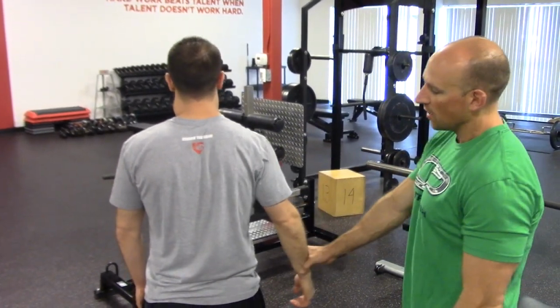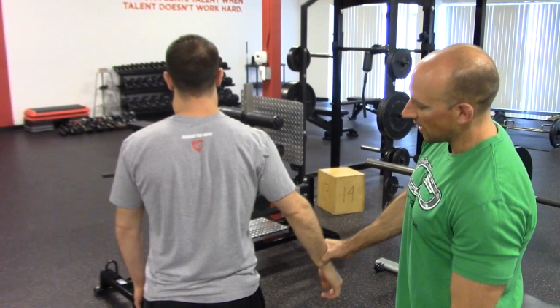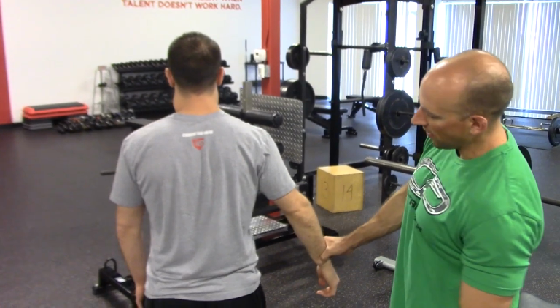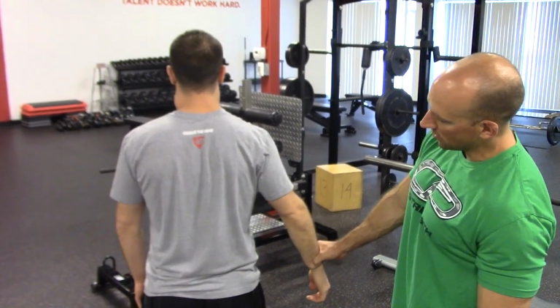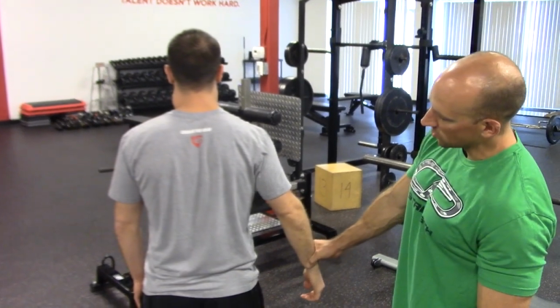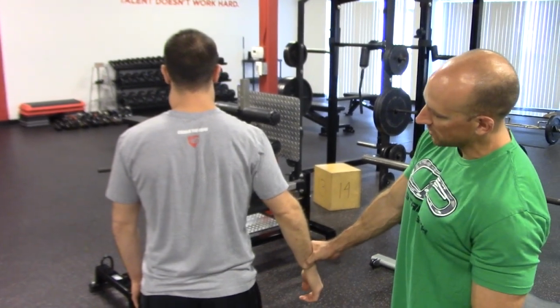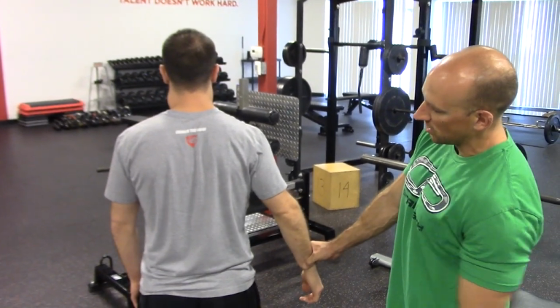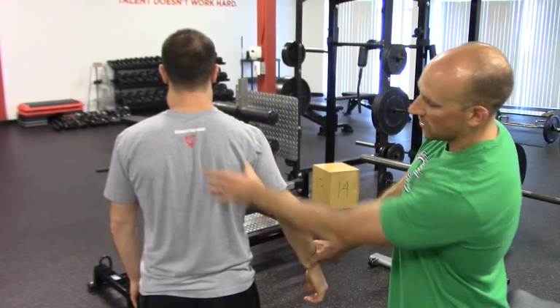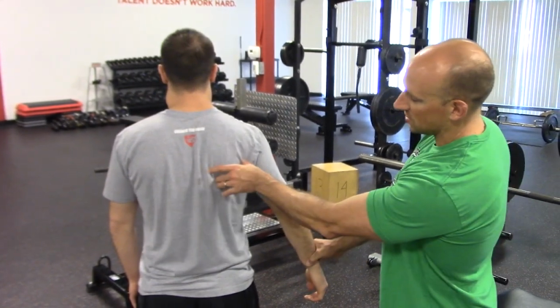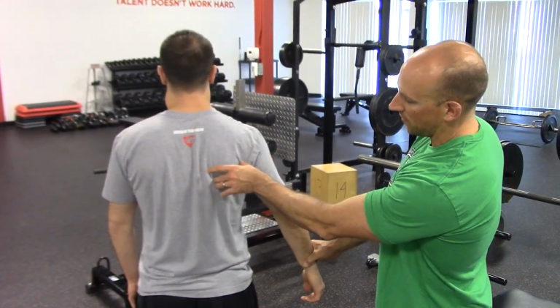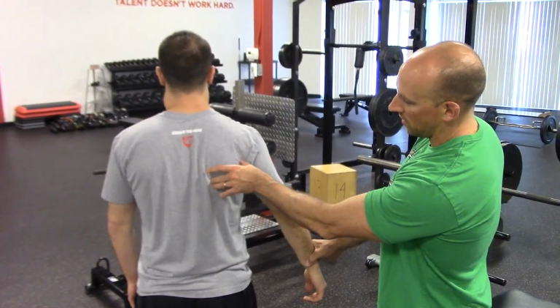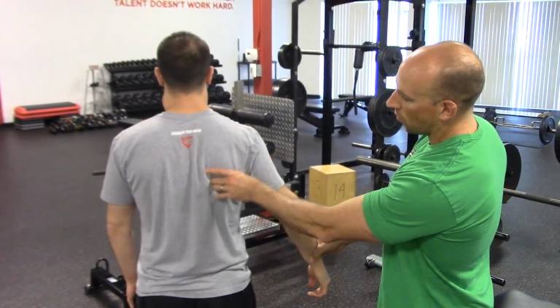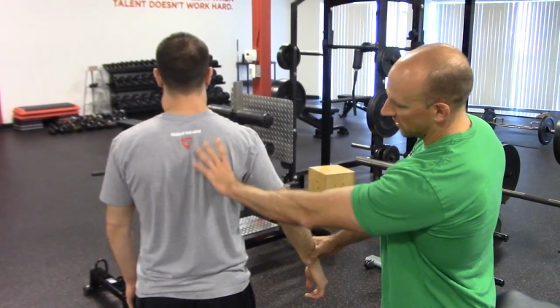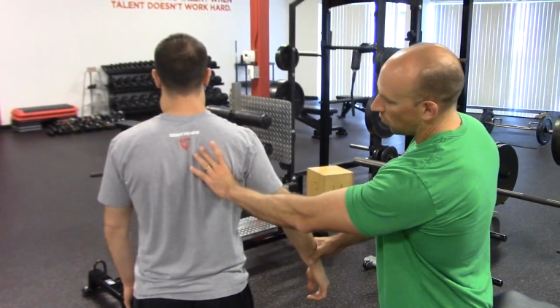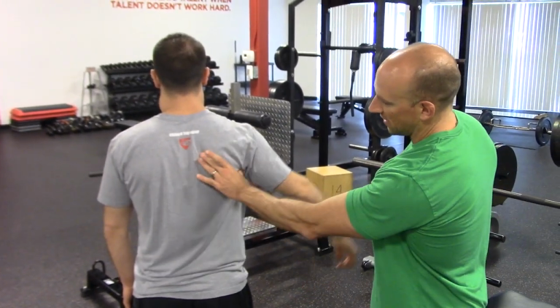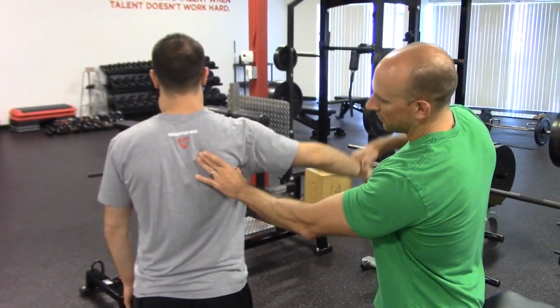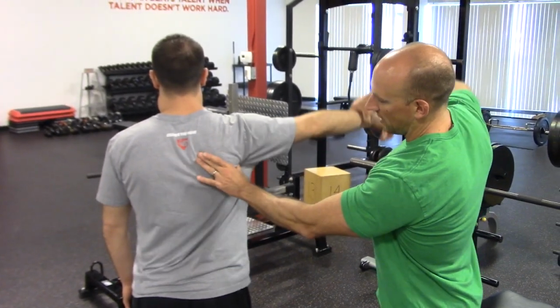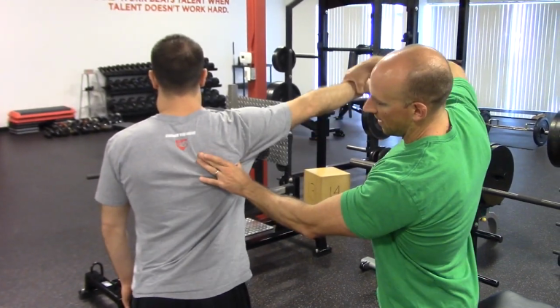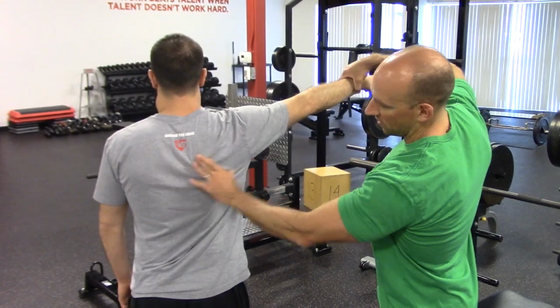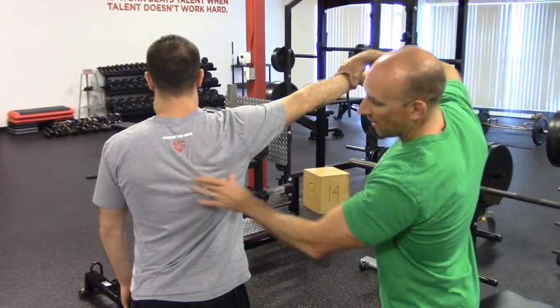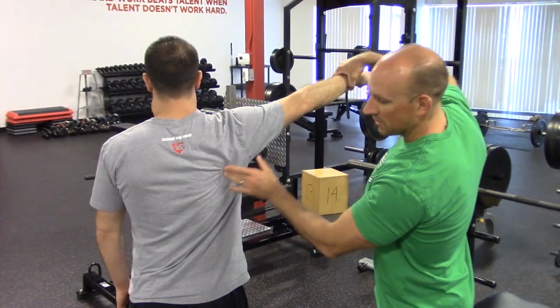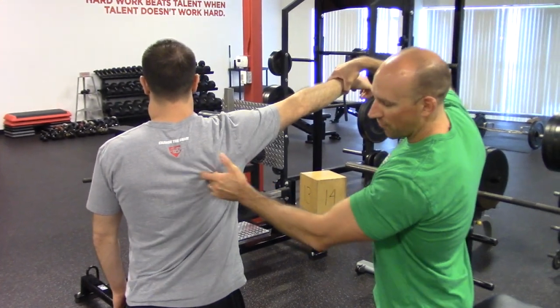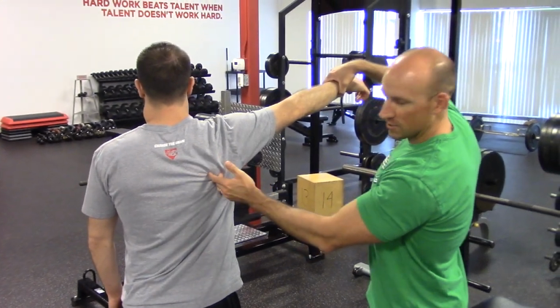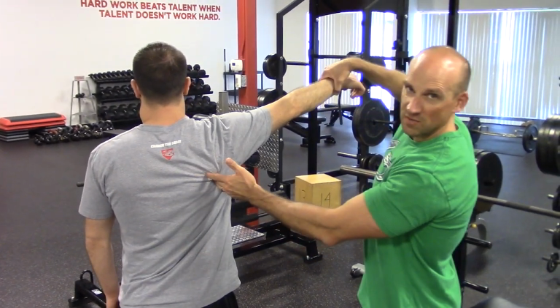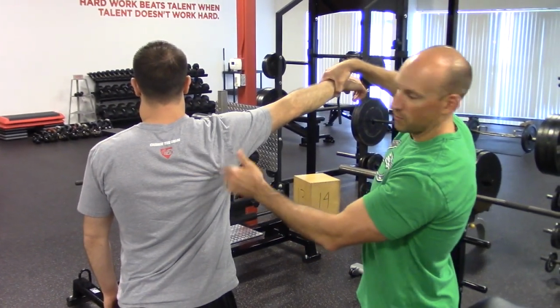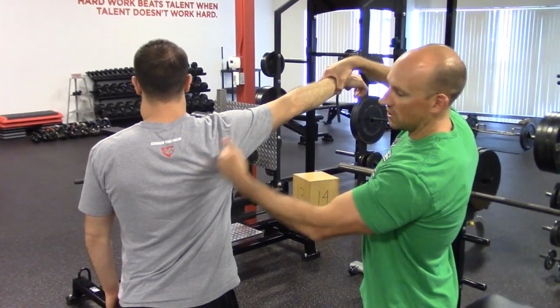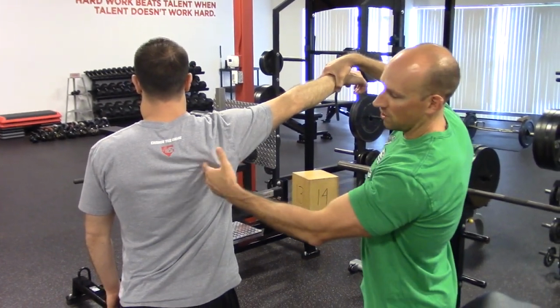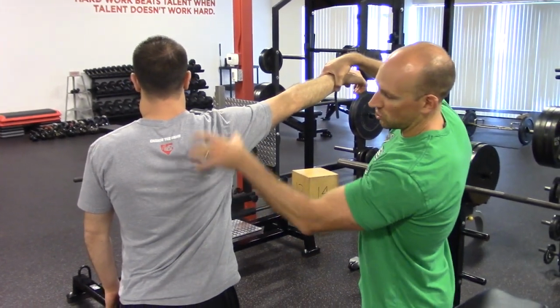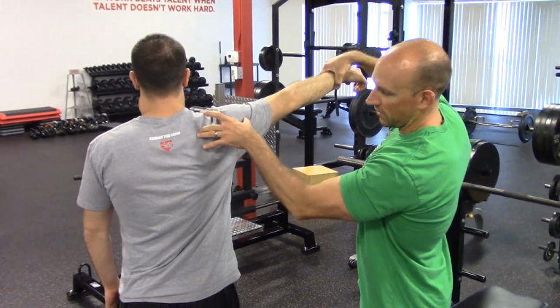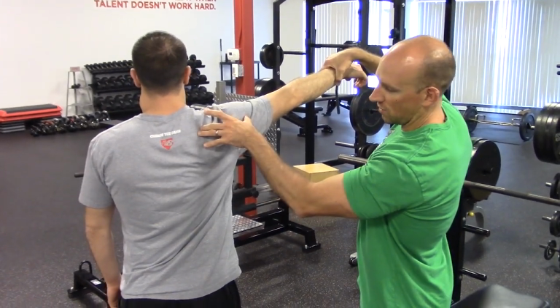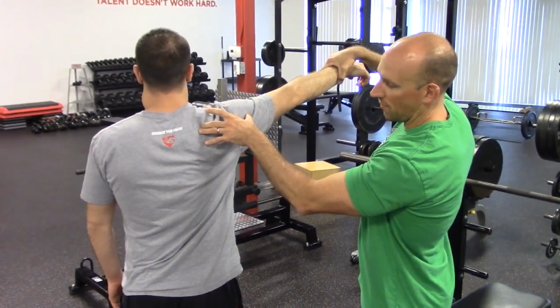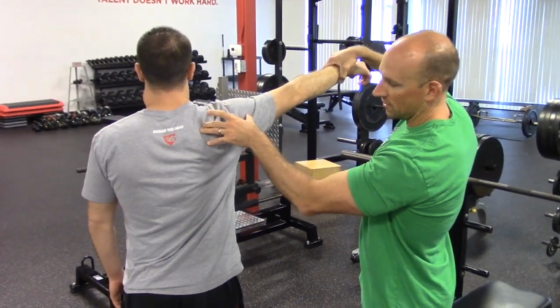So down here in that 30 degree or so position, I don't need any scapular movement, whereas once I get up to about 90 degrees, I probably need about 30 degrees of upward rotation of that shoulder blade to accommodate this.